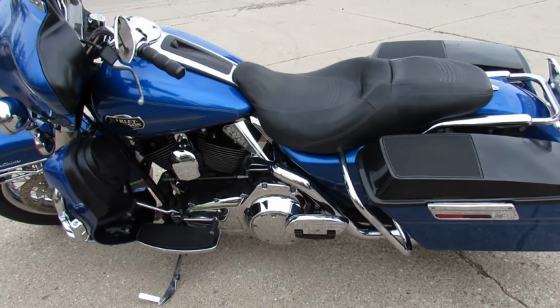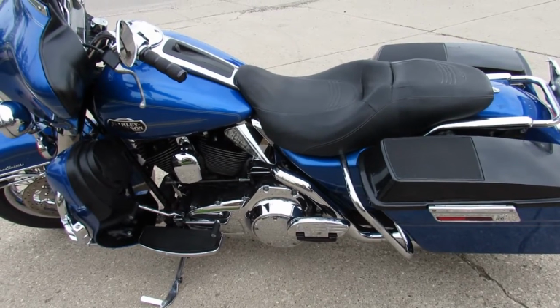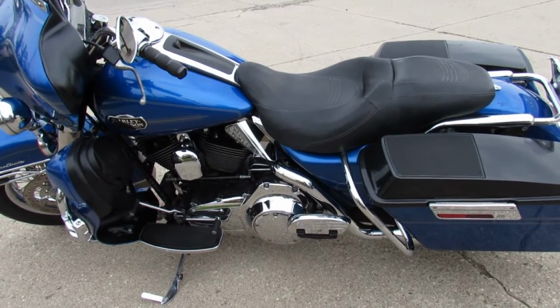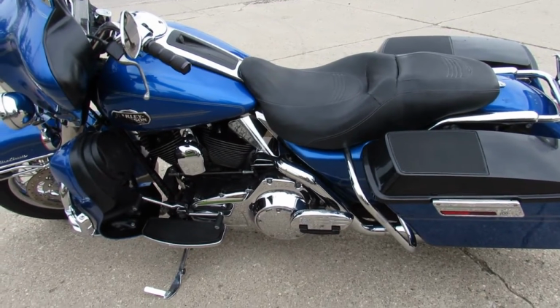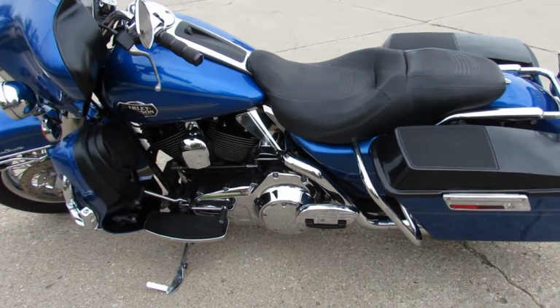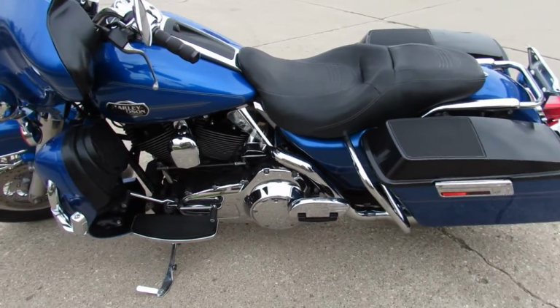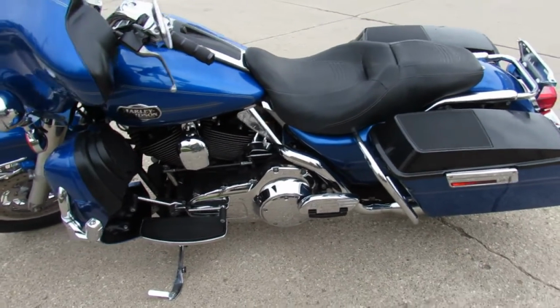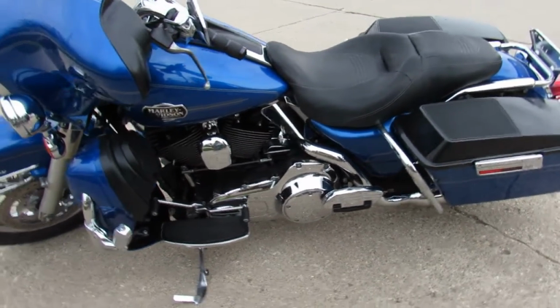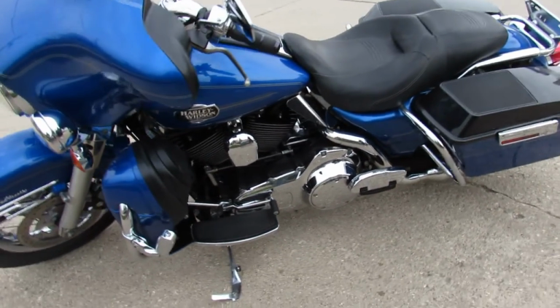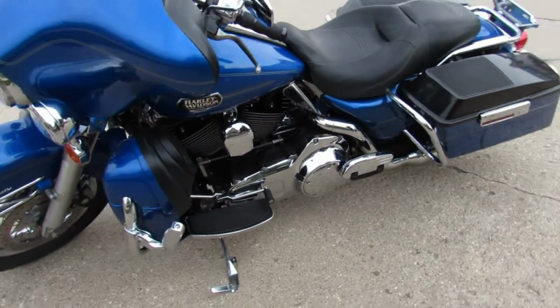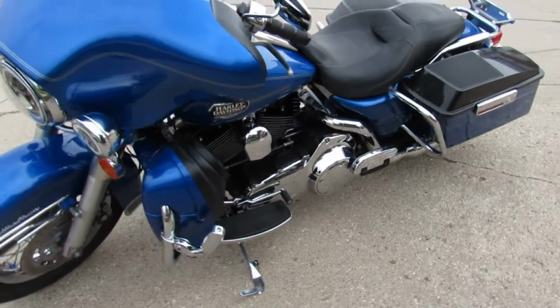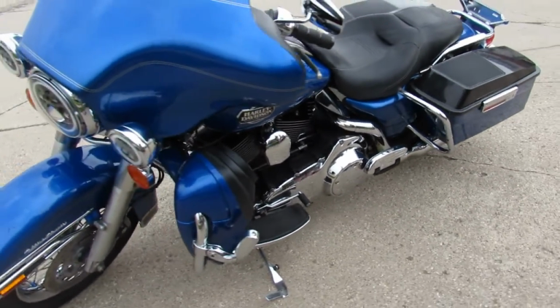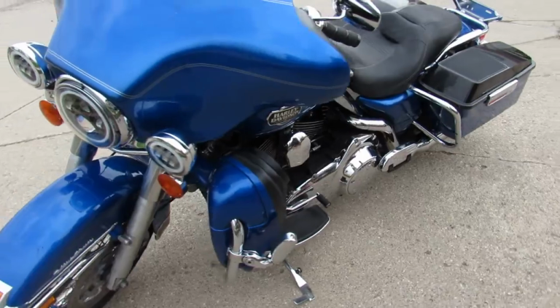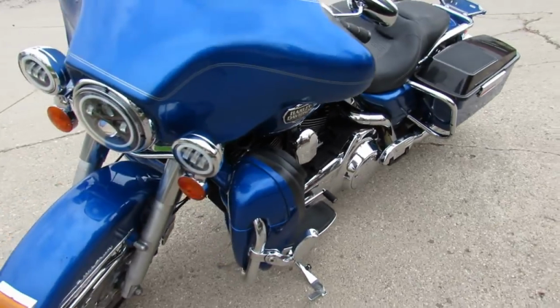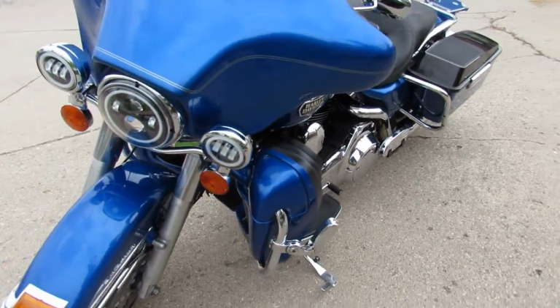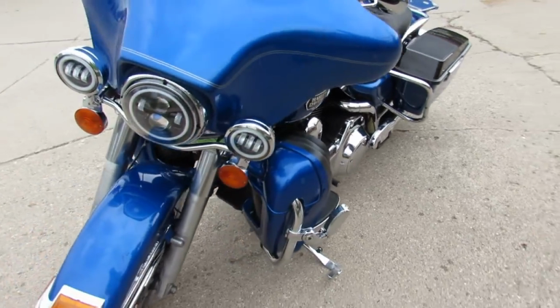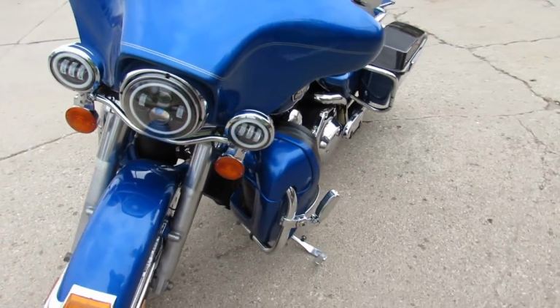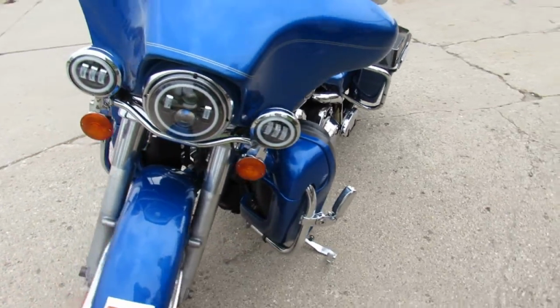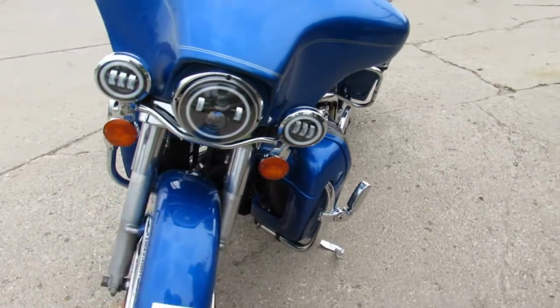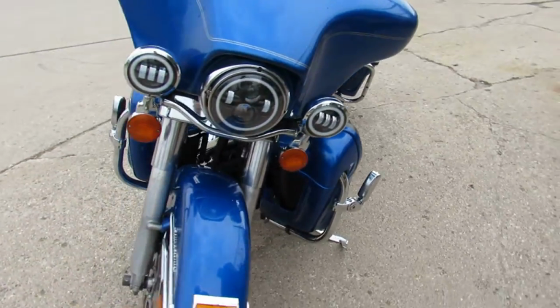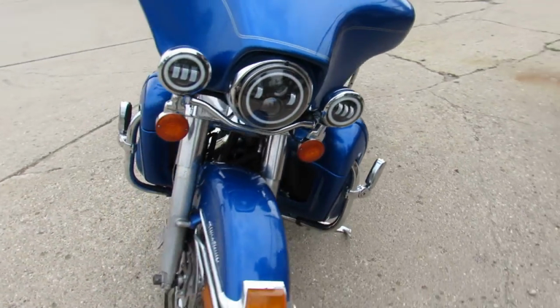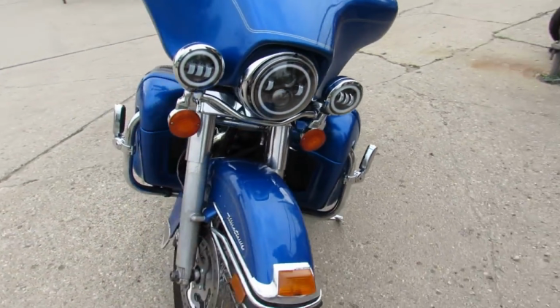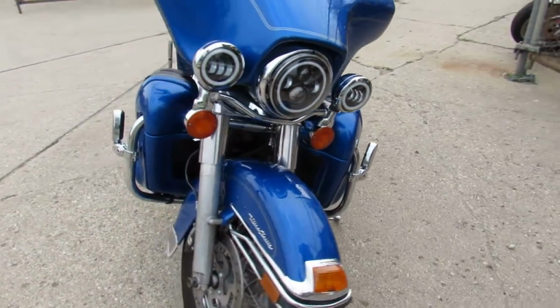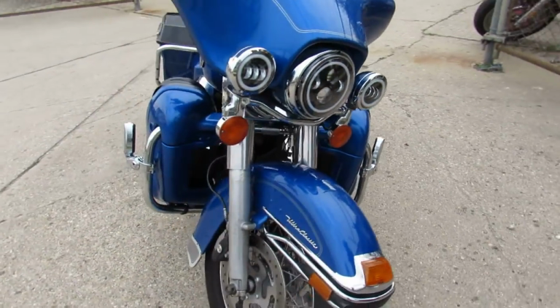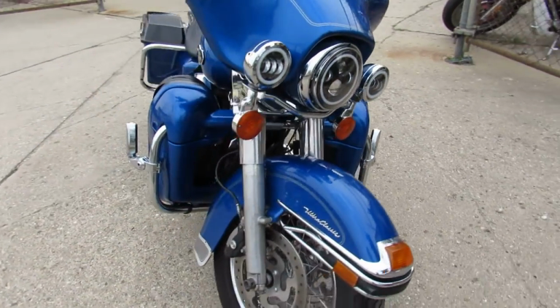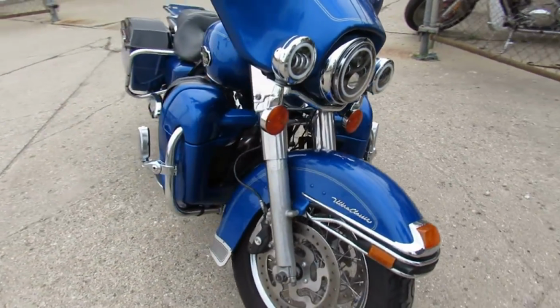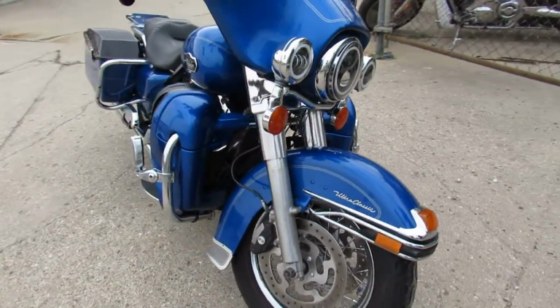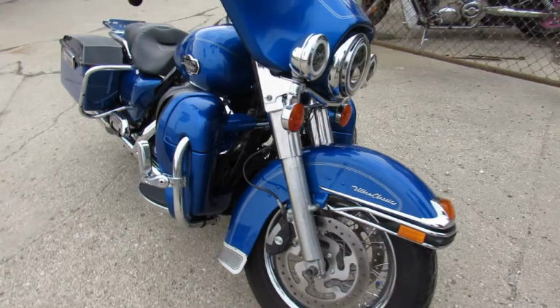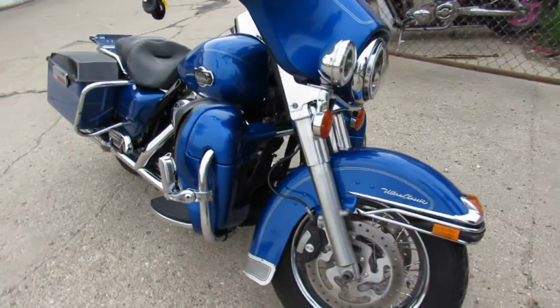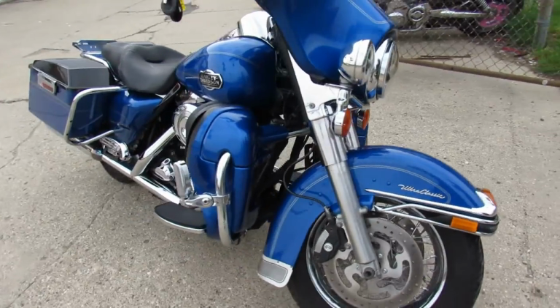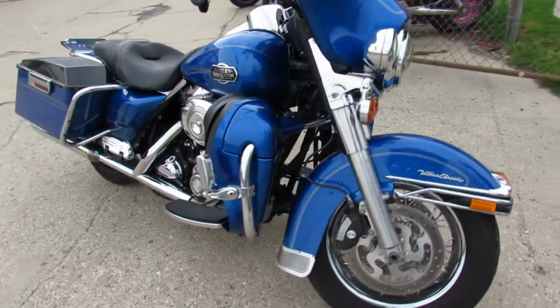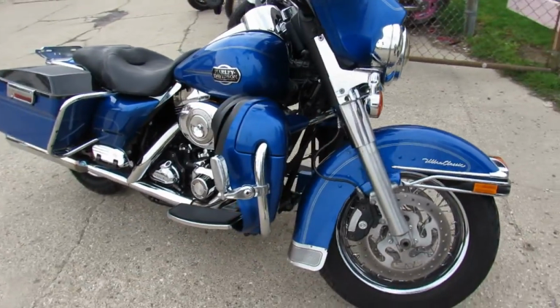Hey guys, Proof of PowerSports.com here doing some videos on some Harleys we just got in. Anybody looking for a Harley-Davidson — over 300 pre-owned in the showroom, ready to go. This one here is a 2008 Ultra Classic for sale.